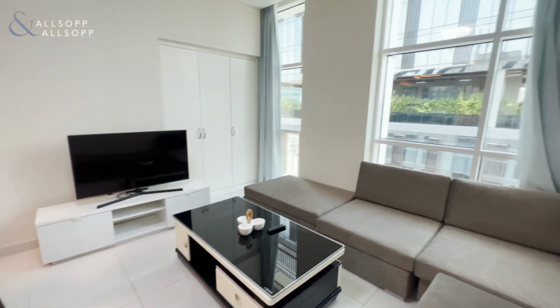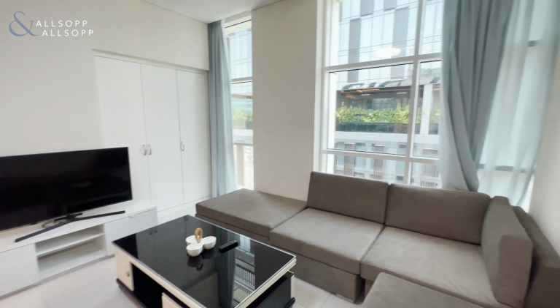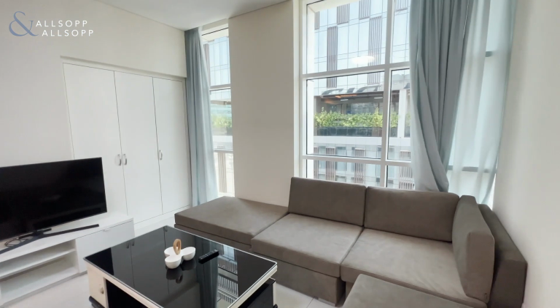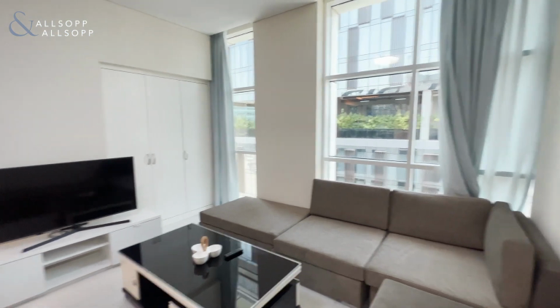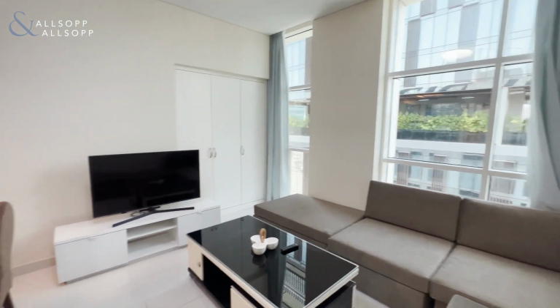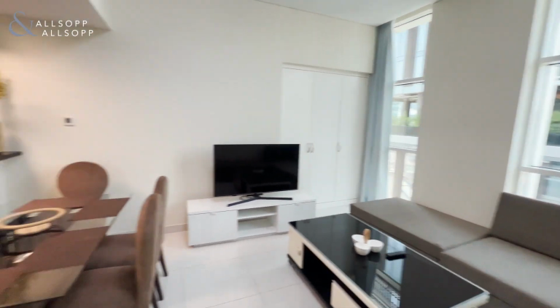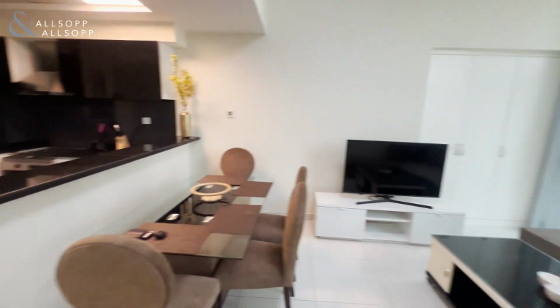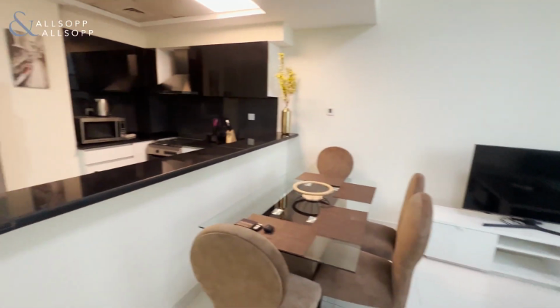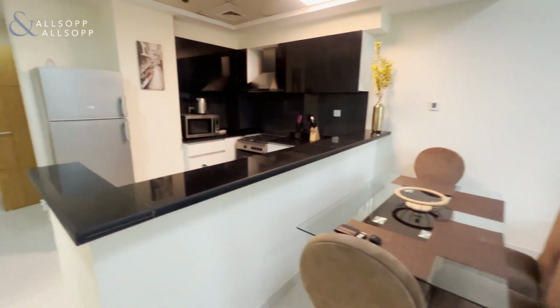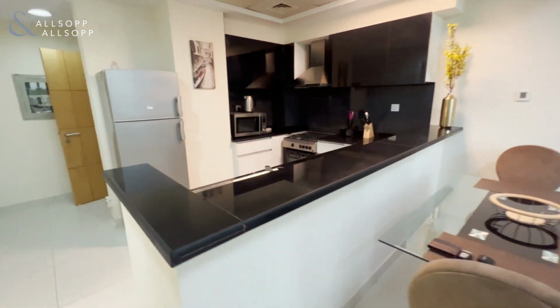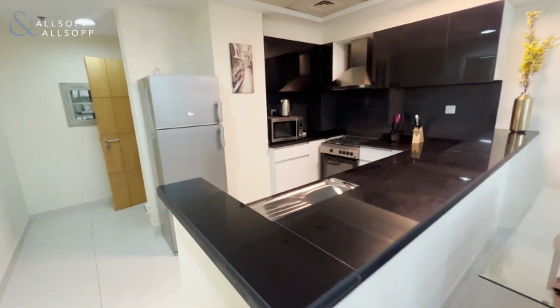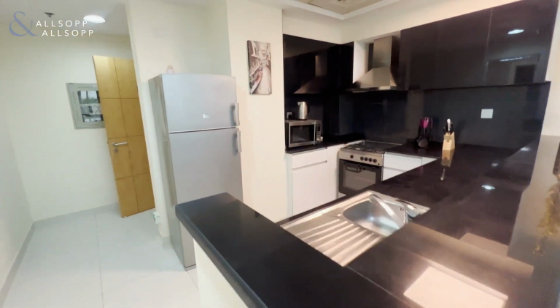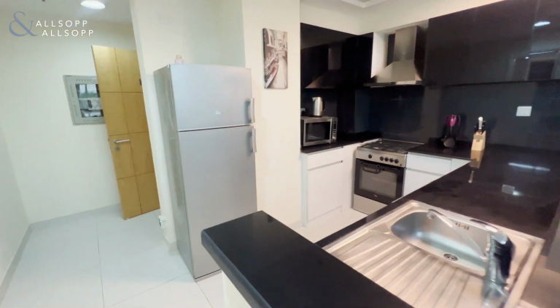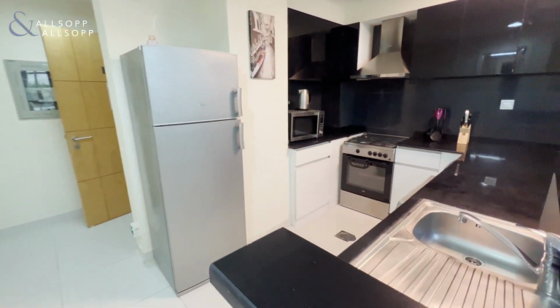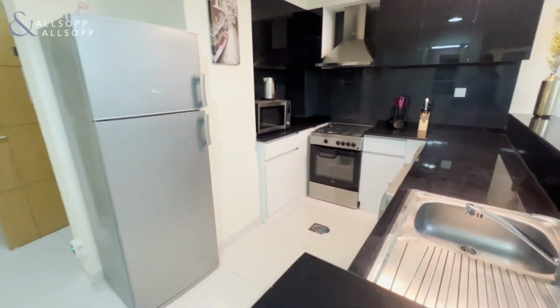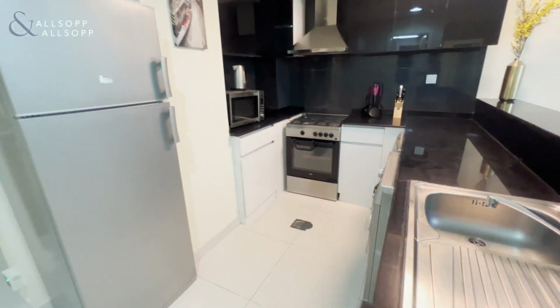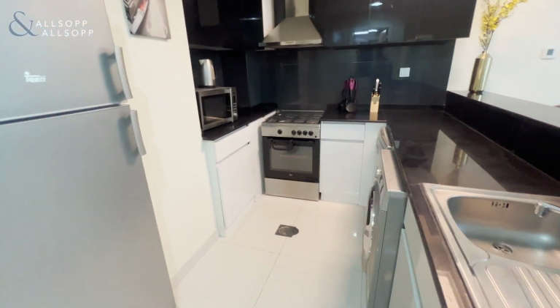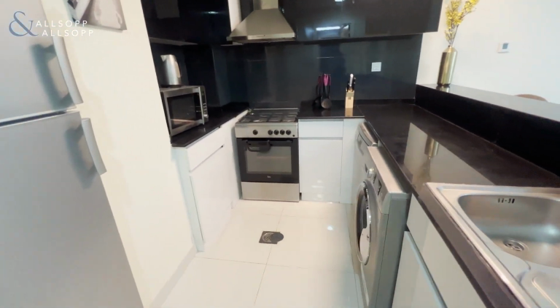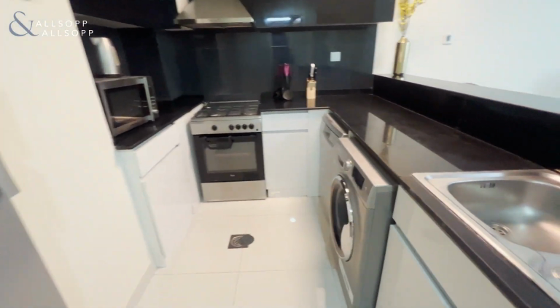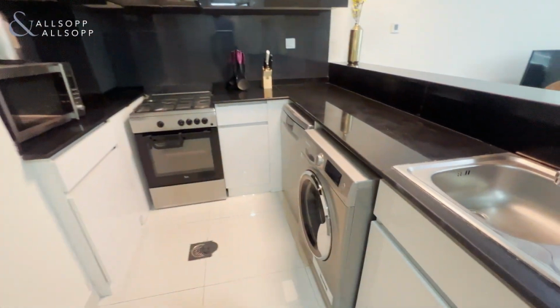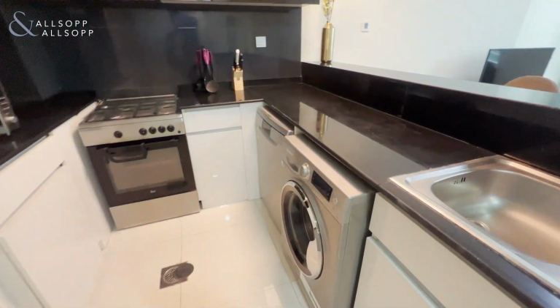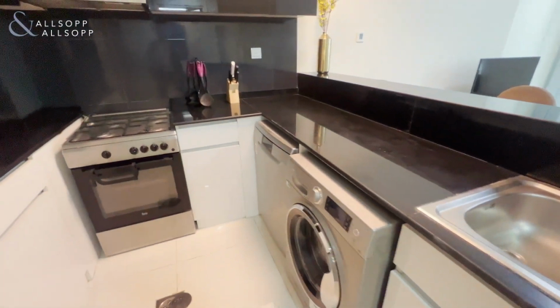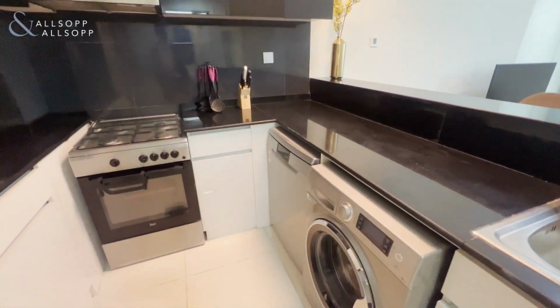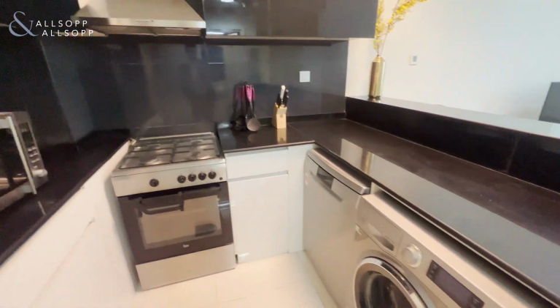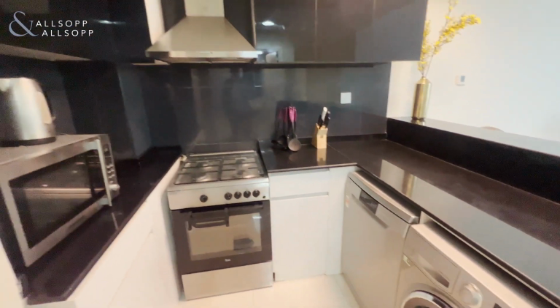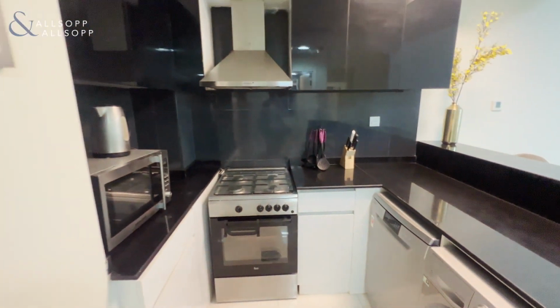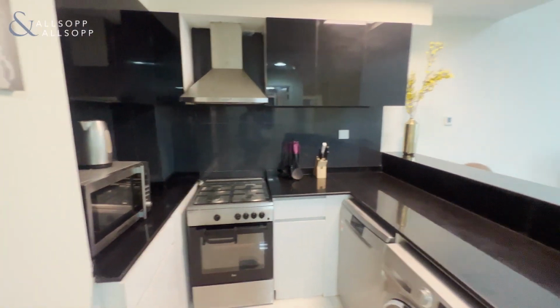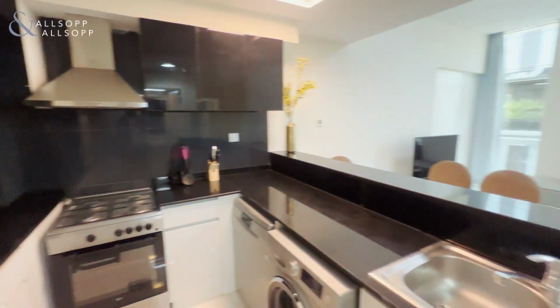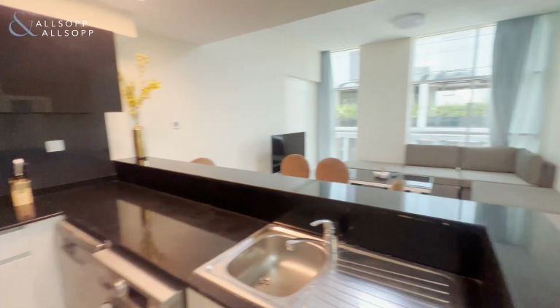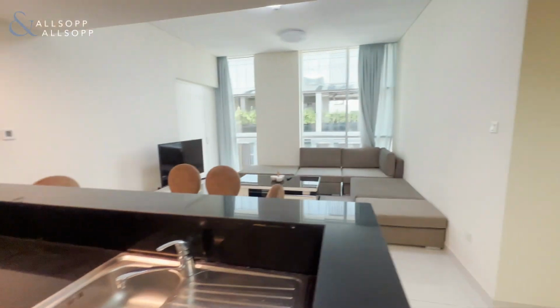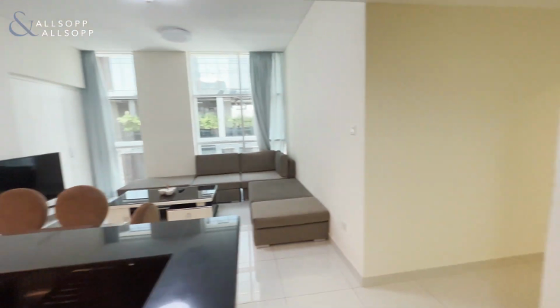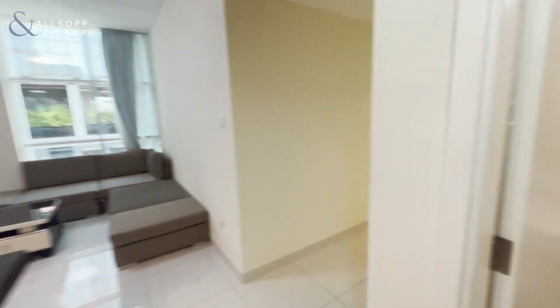It is on the highest floor you can get in this tower. All your appliances are included, such as your fridge, freezer, cooker, oven, washing machine, and dishwasher. It sits just under a thousand square foot.